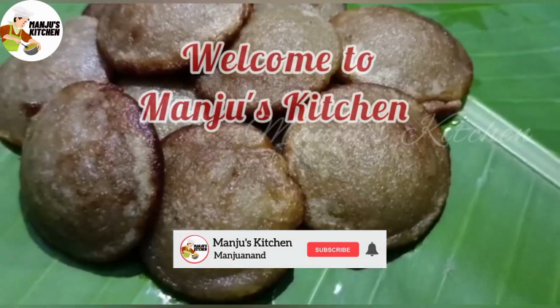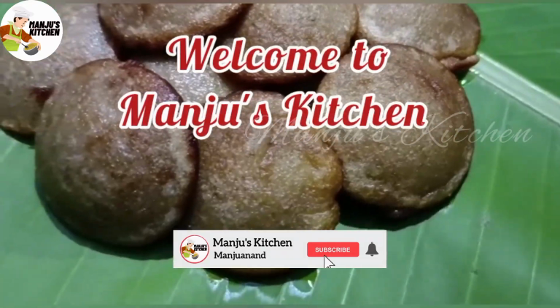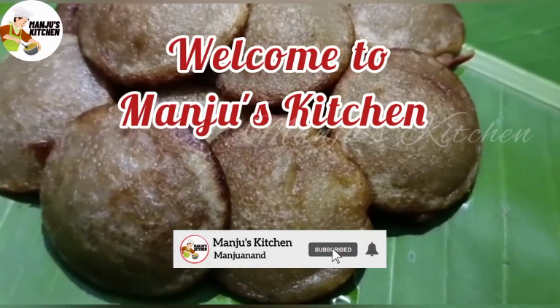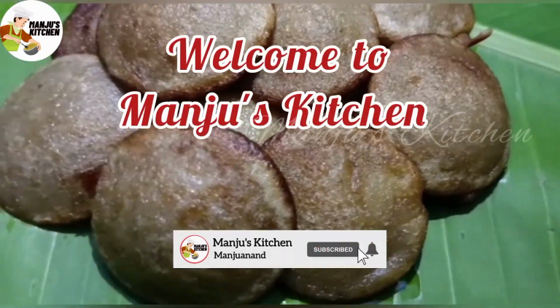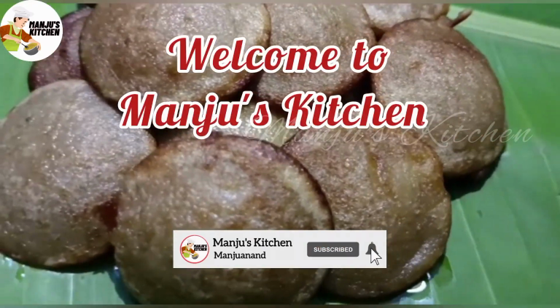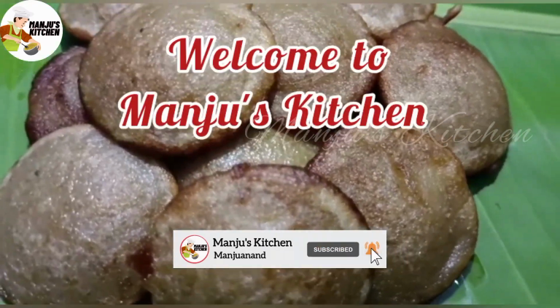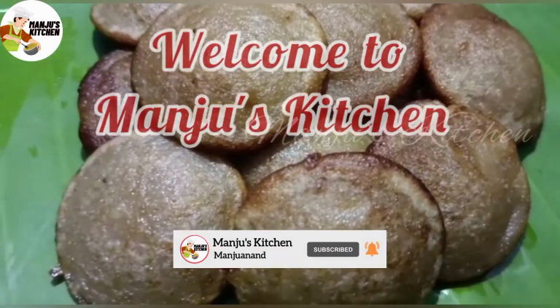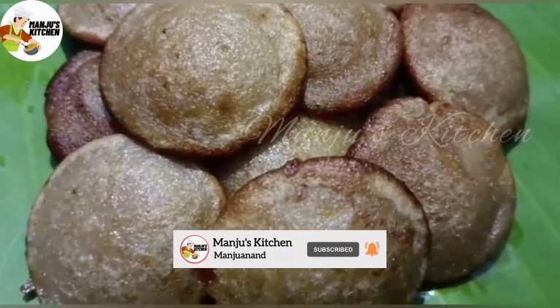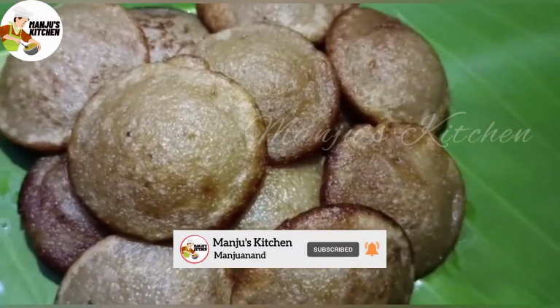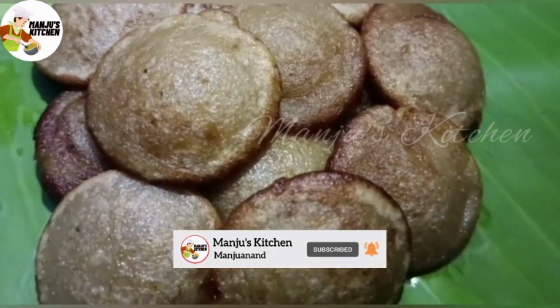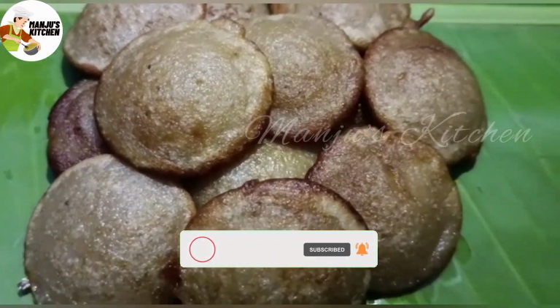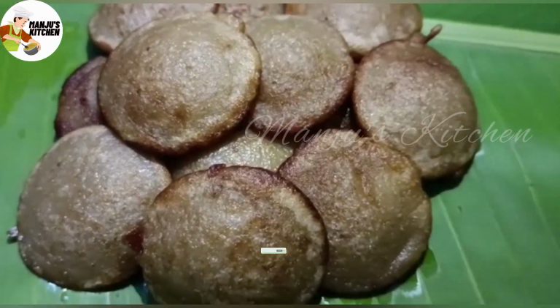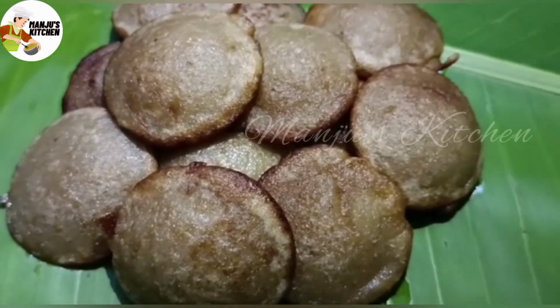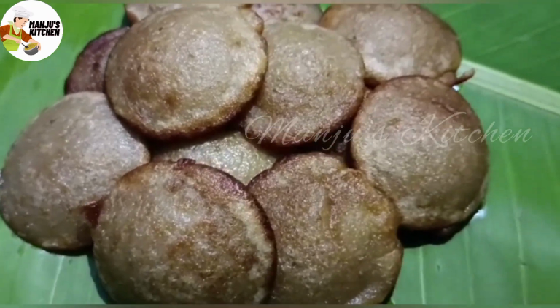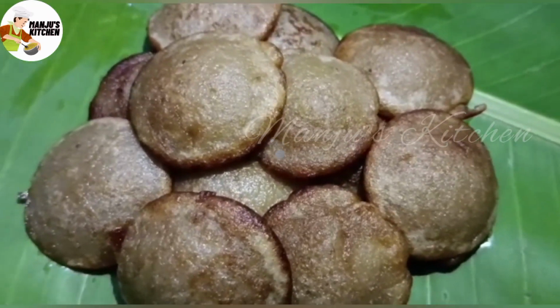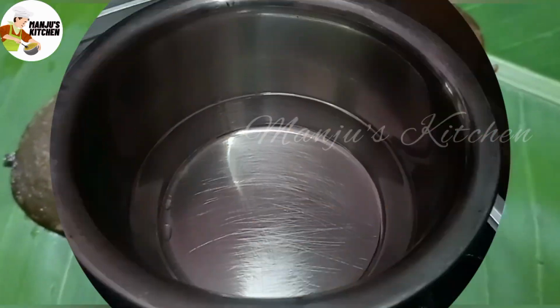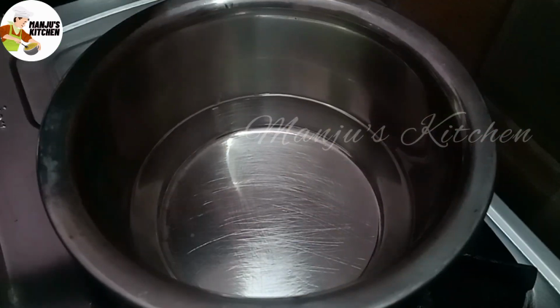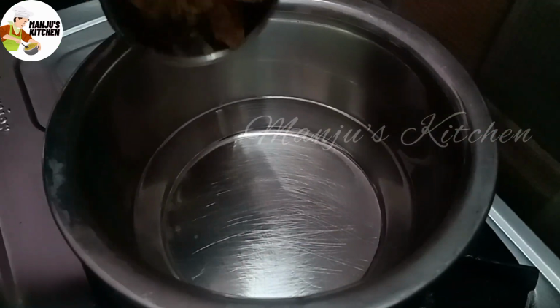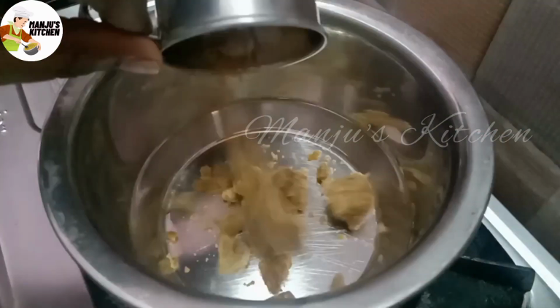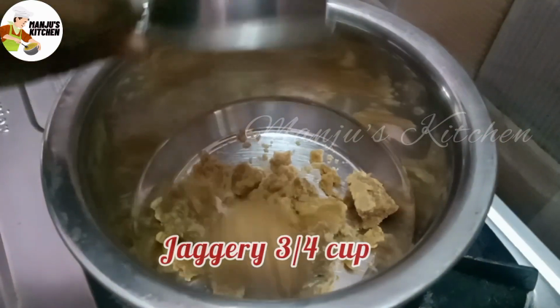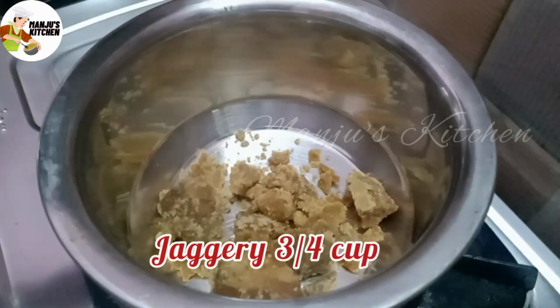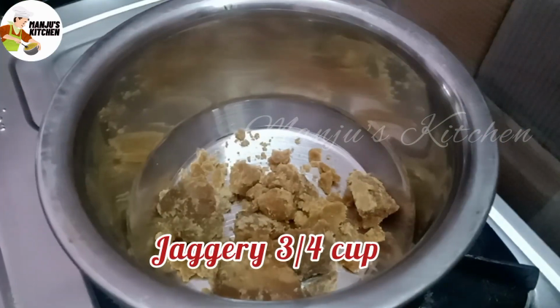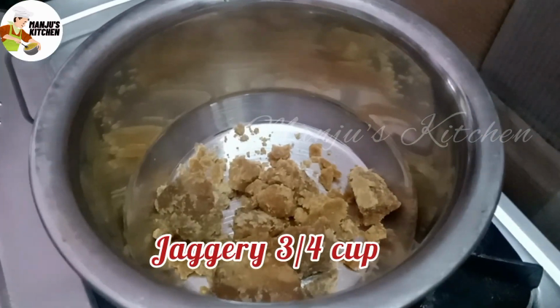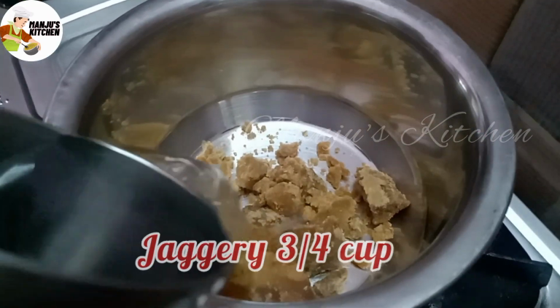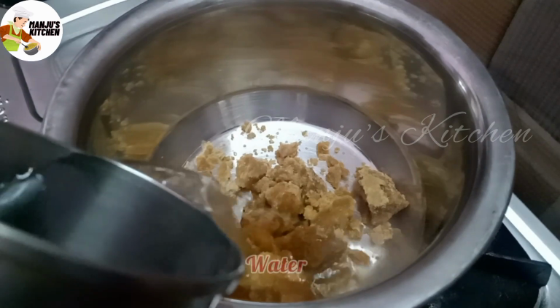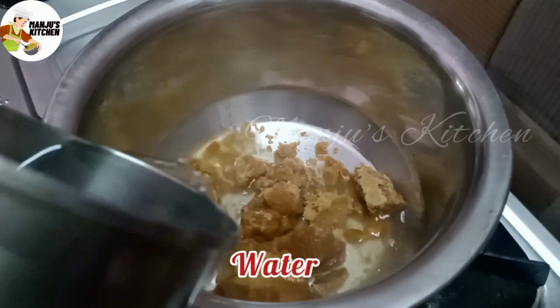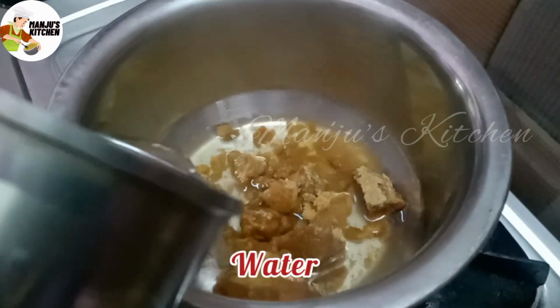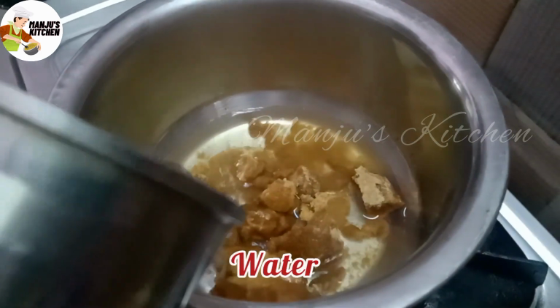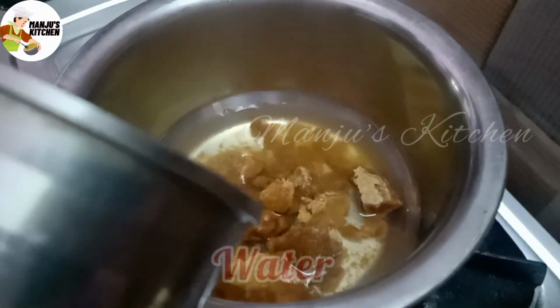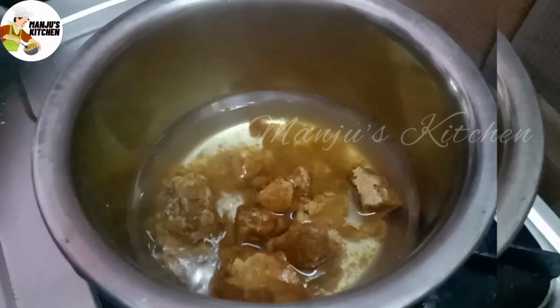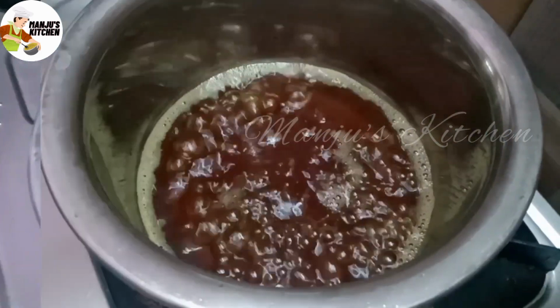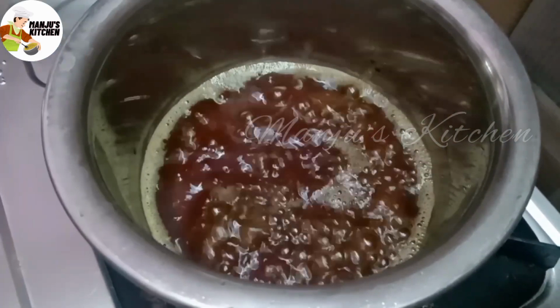Welcome to Manju's Kitchen. Today we'll make a dish. We'll use 2-3 cups of water. Let's go with 3 cups of water.